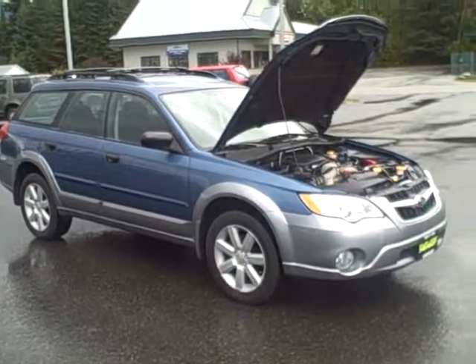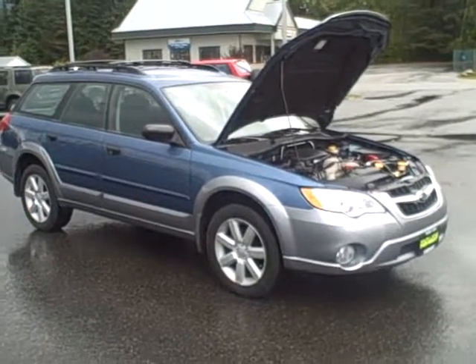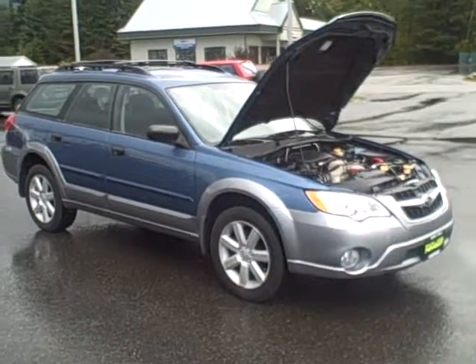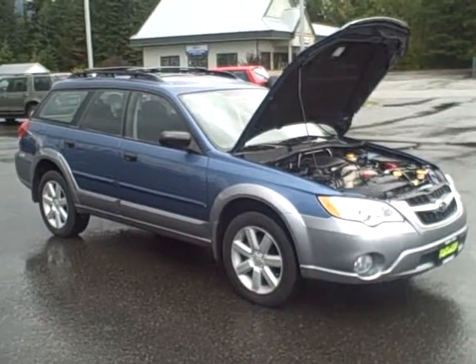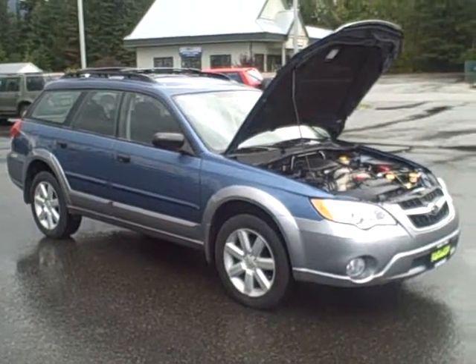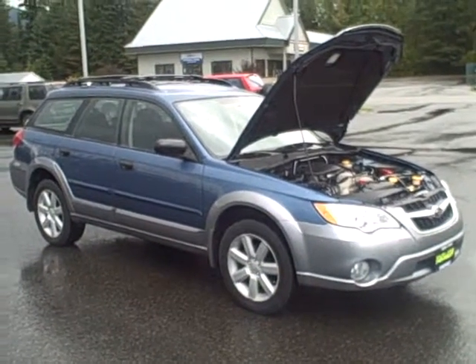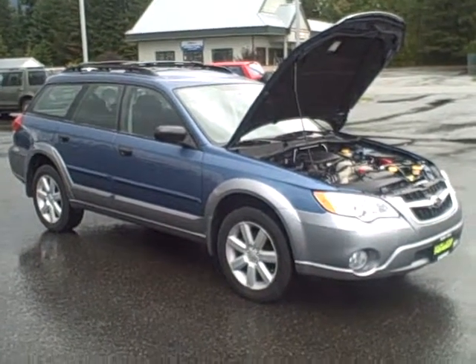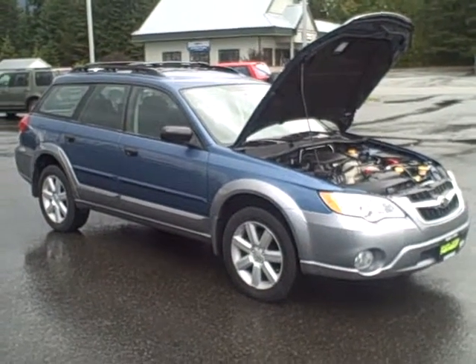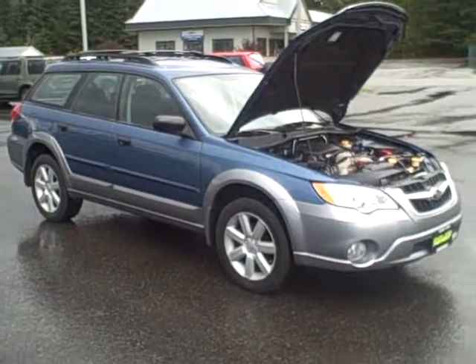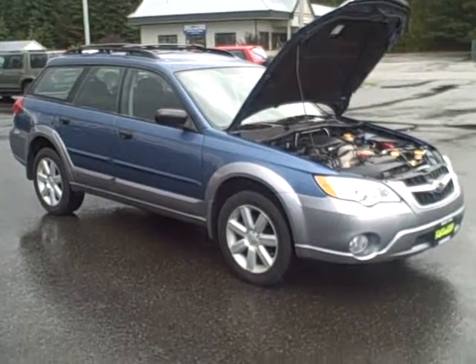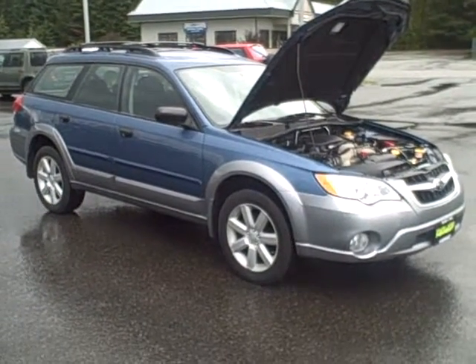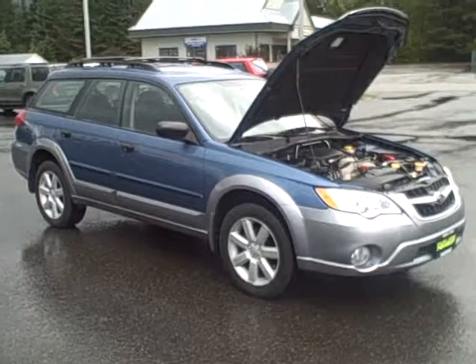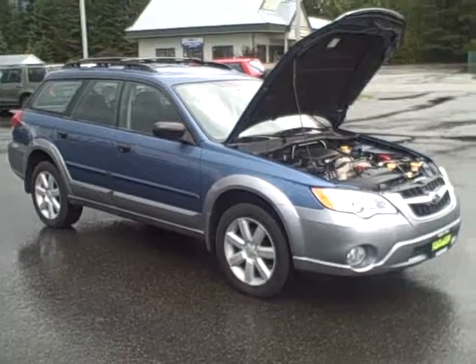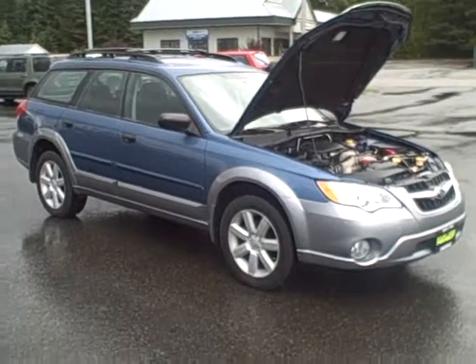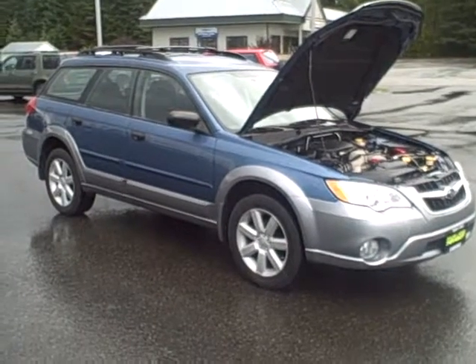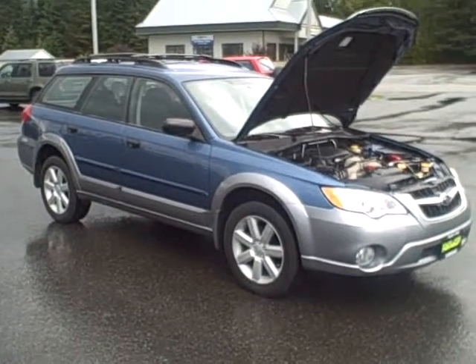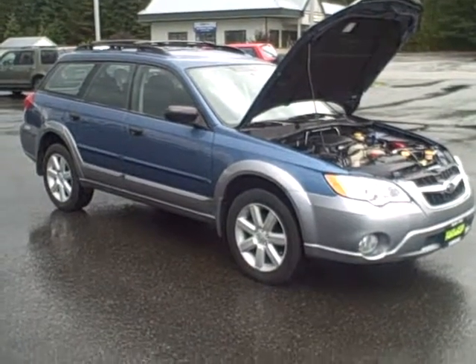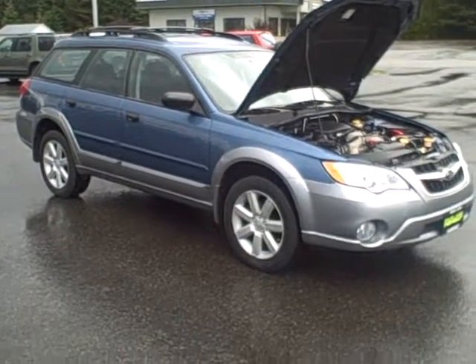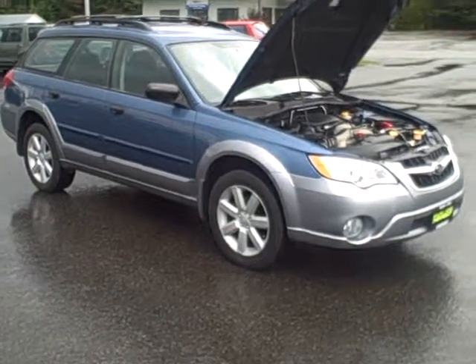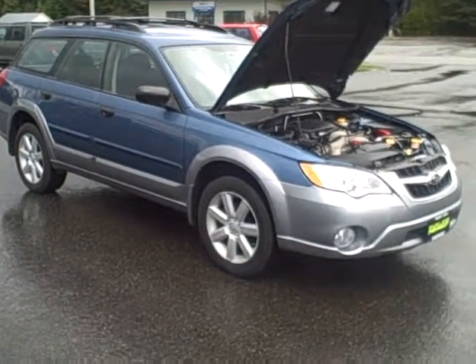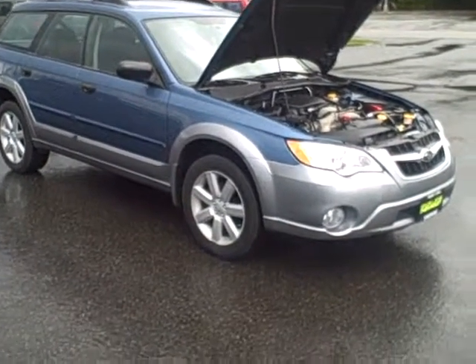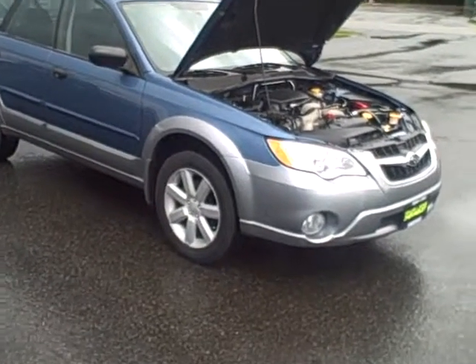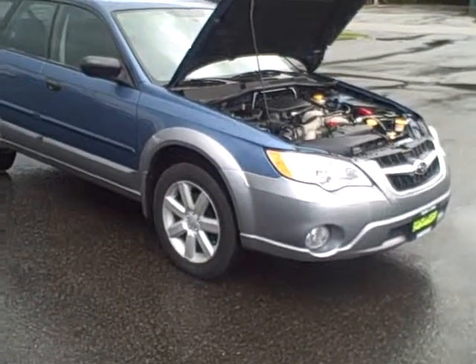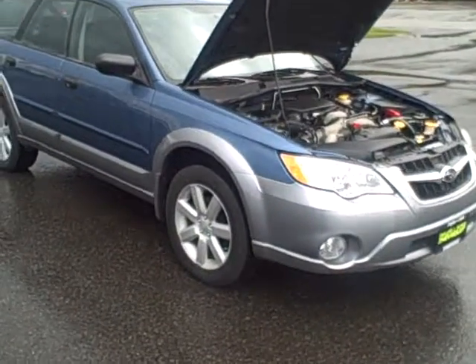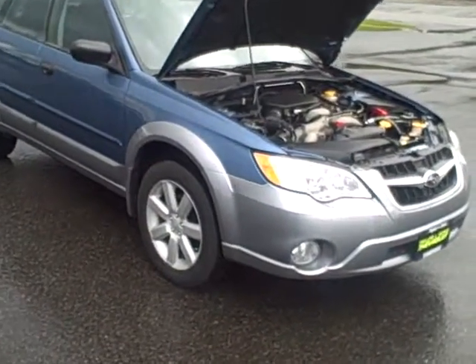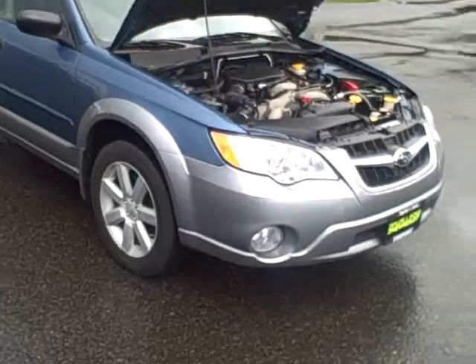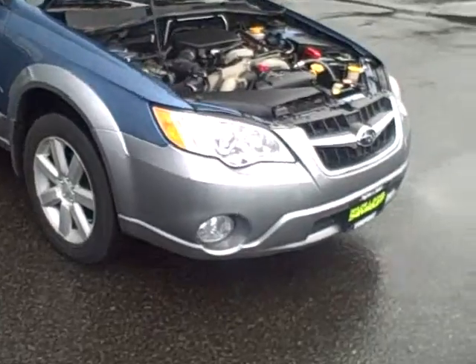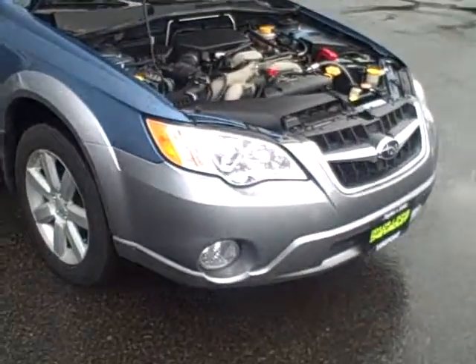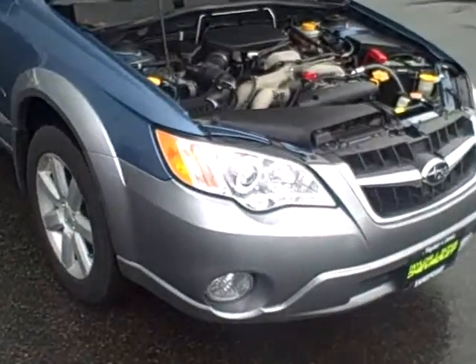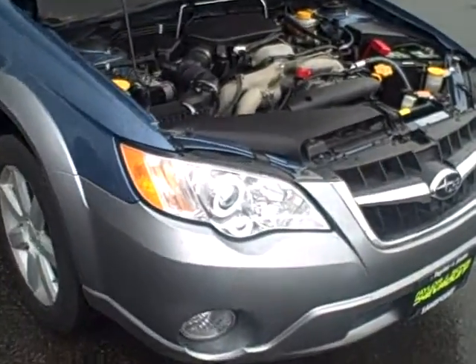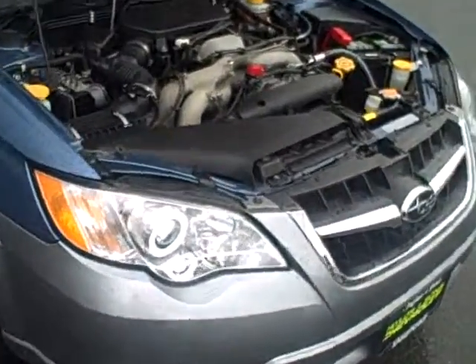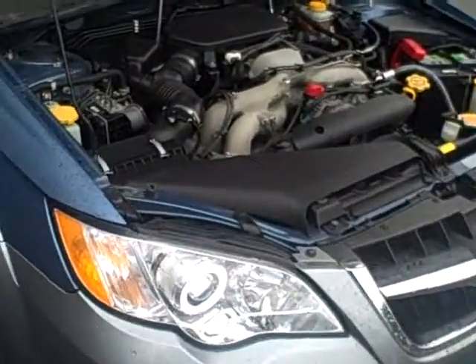Hey Leon, it's Mark Parijan at Taylor & Sons Chevrolet shooting a video for you on the 2009 Subaru Outback. This is a special edition with only 24,095 miles on the 2.5 liter four-cylinder engine.